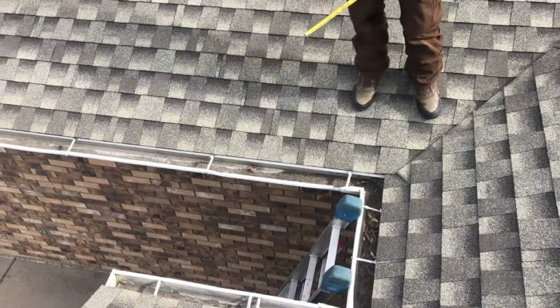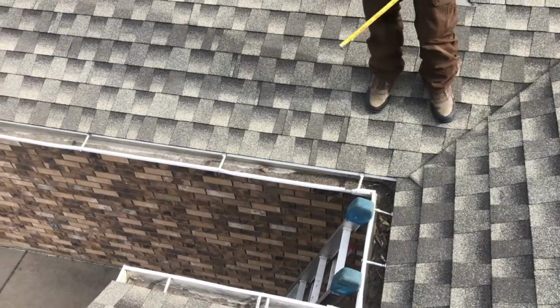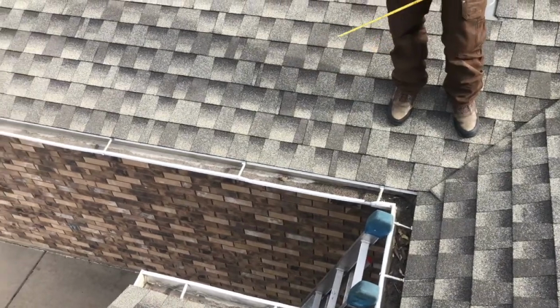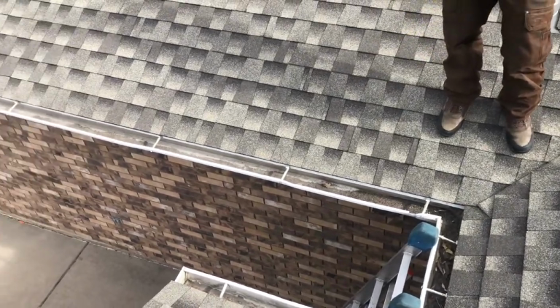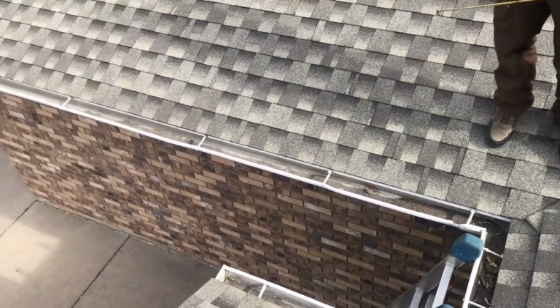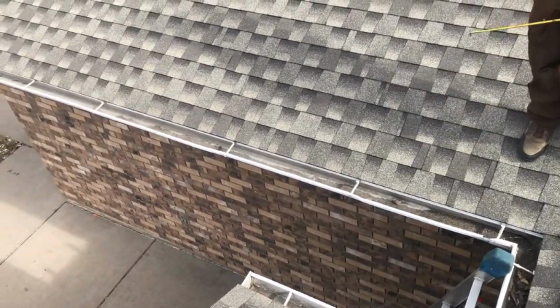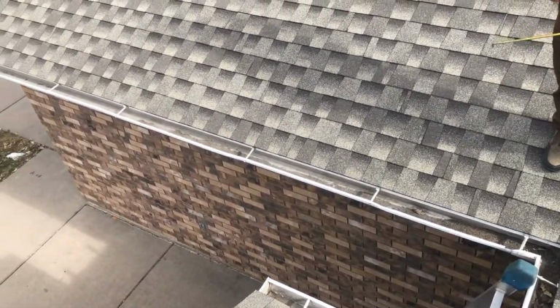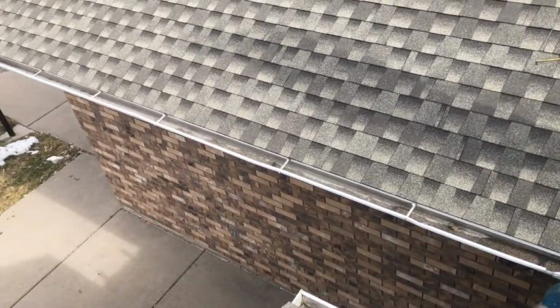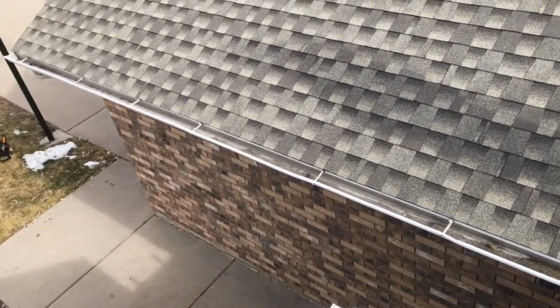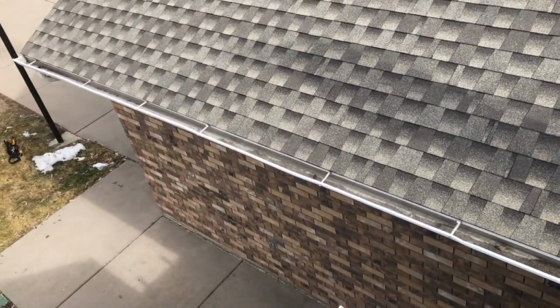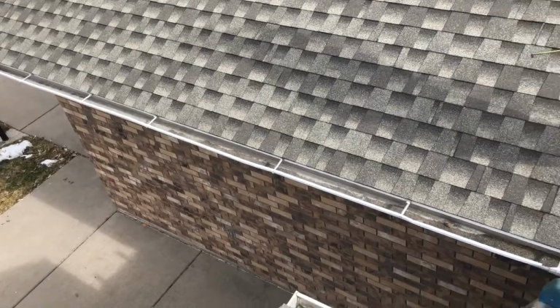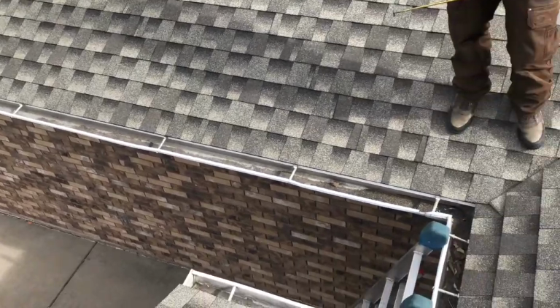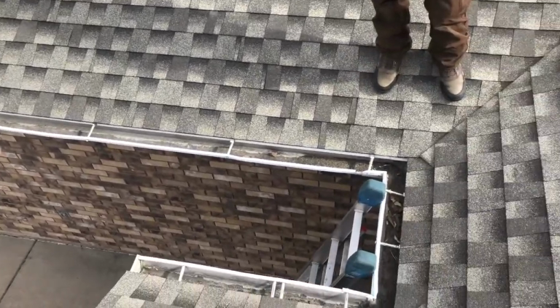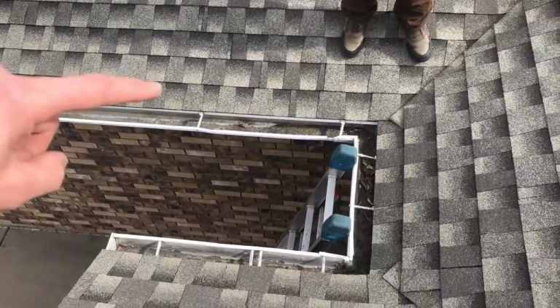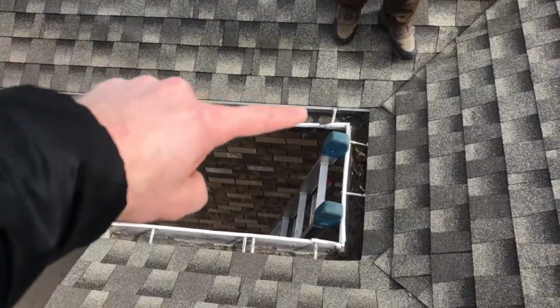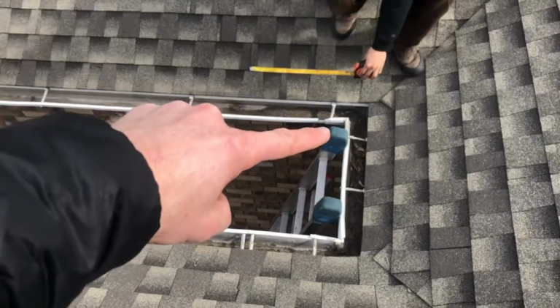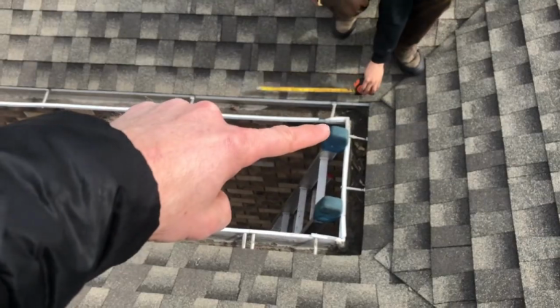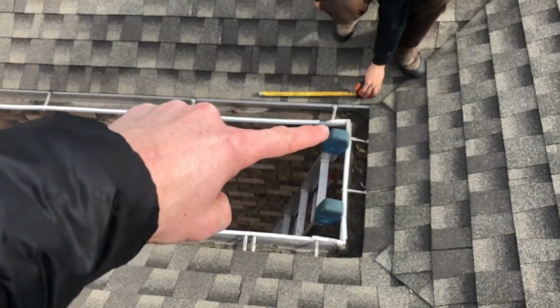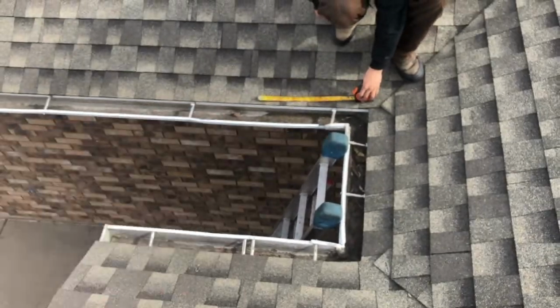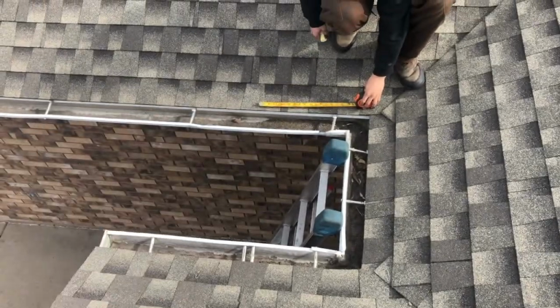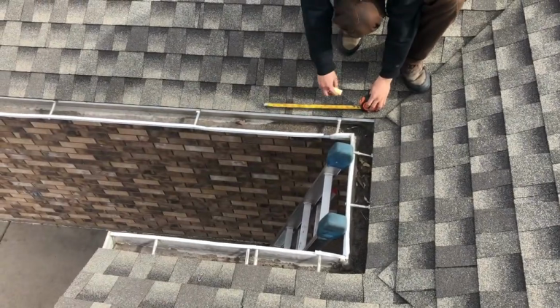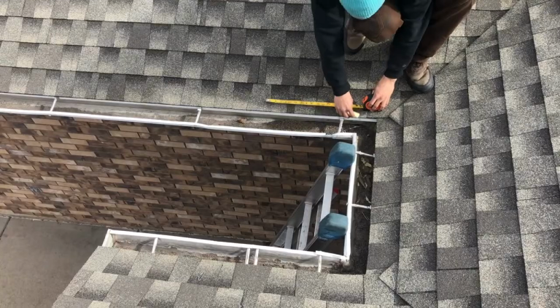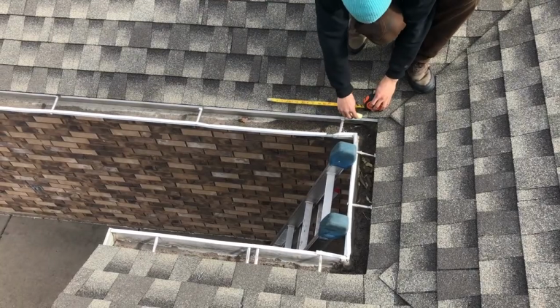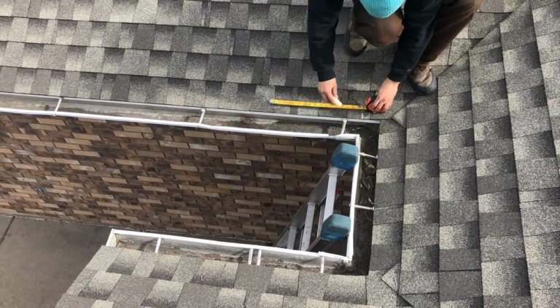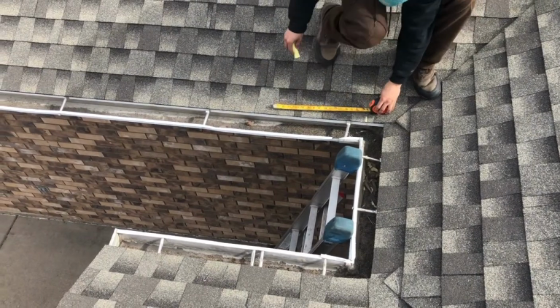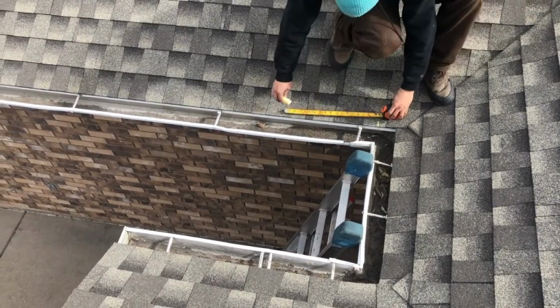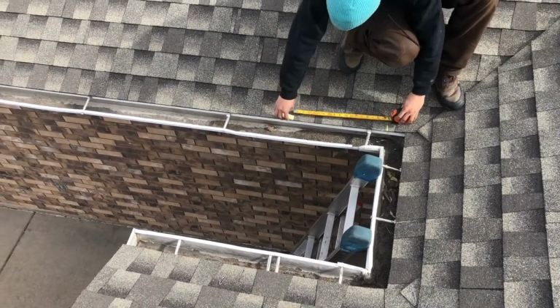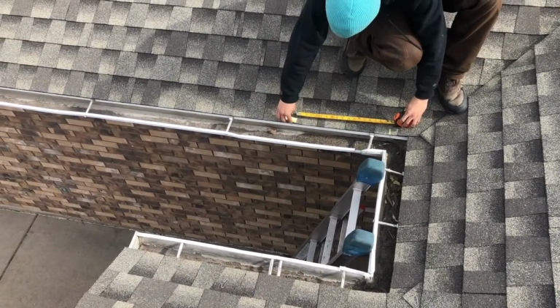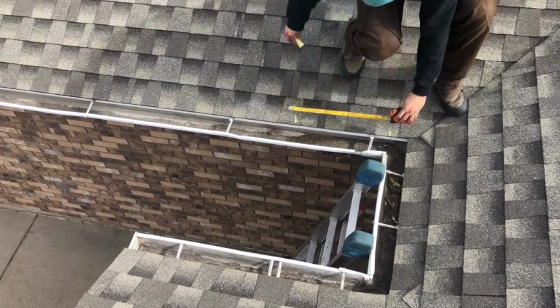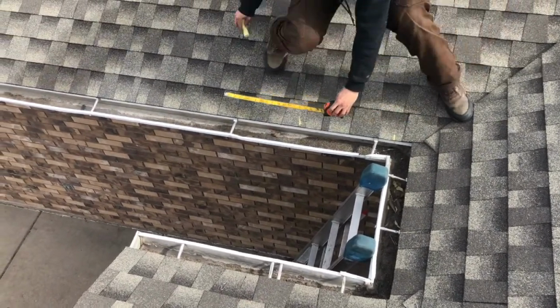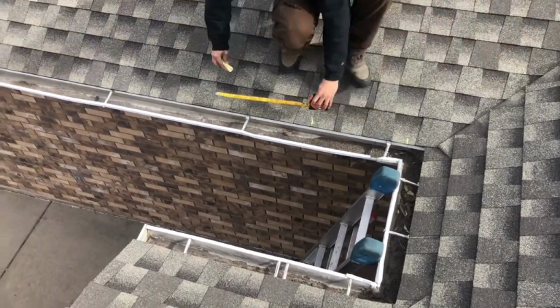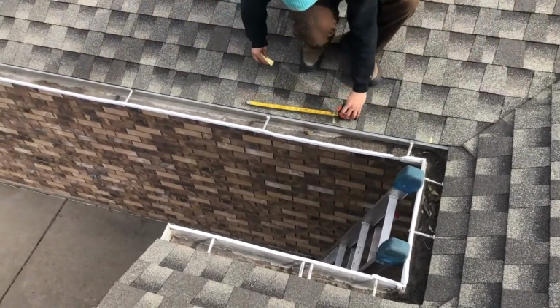Now that we've calculated the roof, we know what spacing we need. Now we need to start marking. You always start marking your roof at the inside corners and go out. We're marking this at 18 inches.